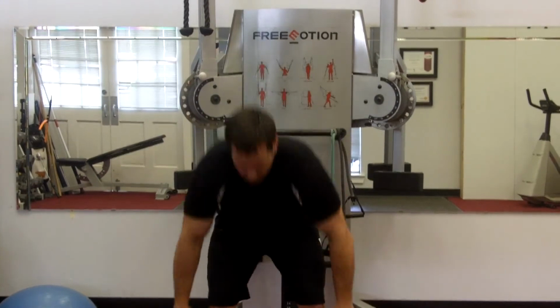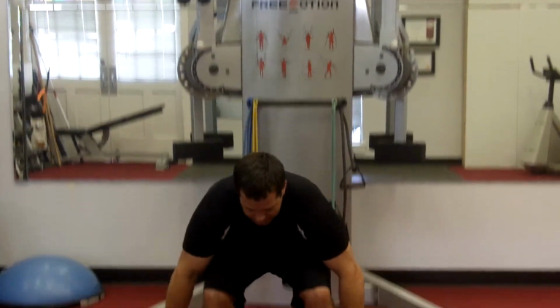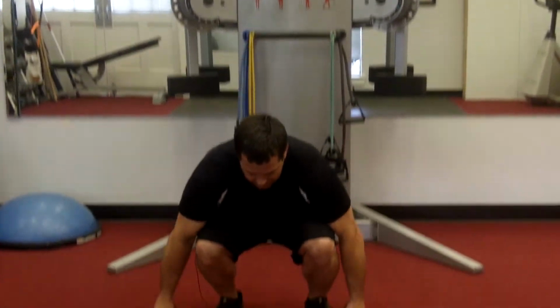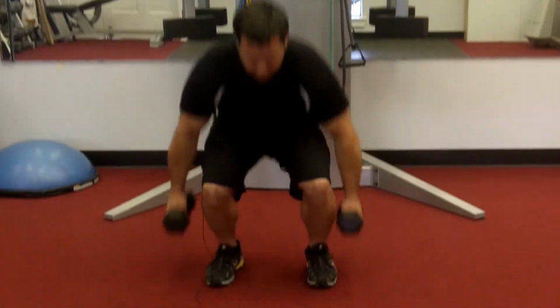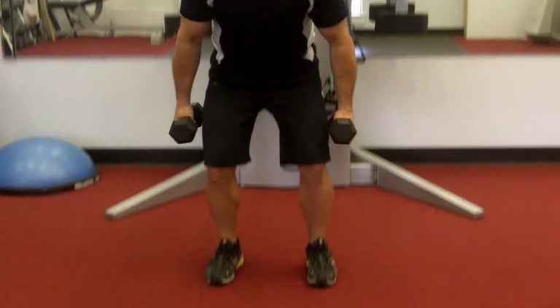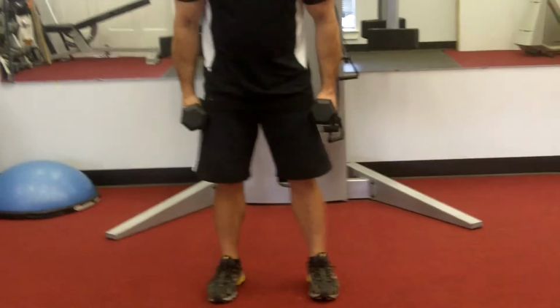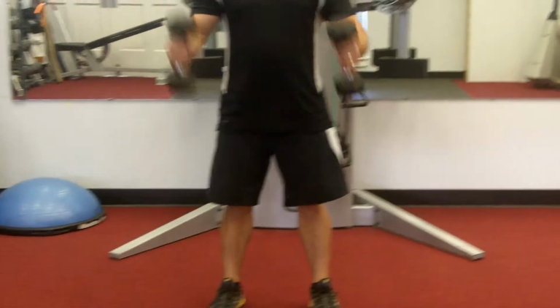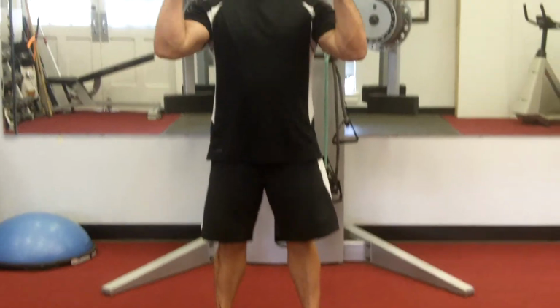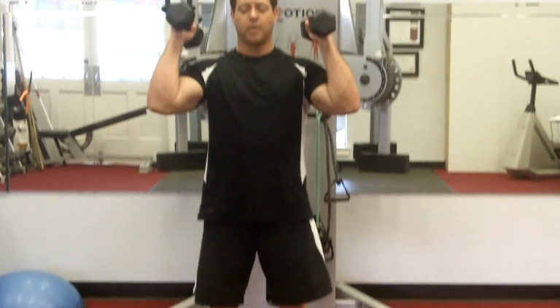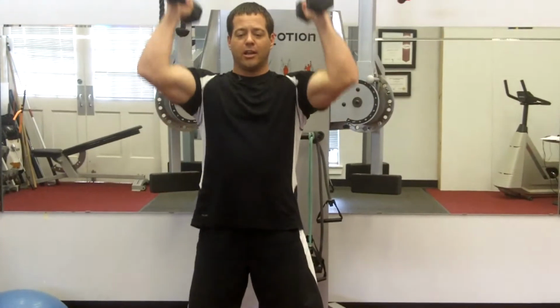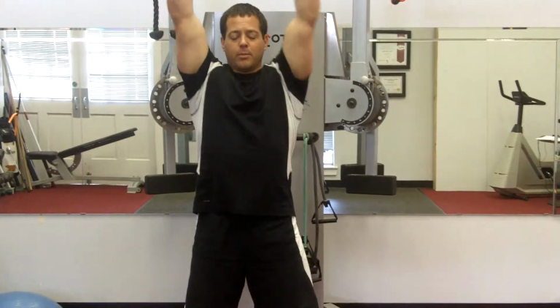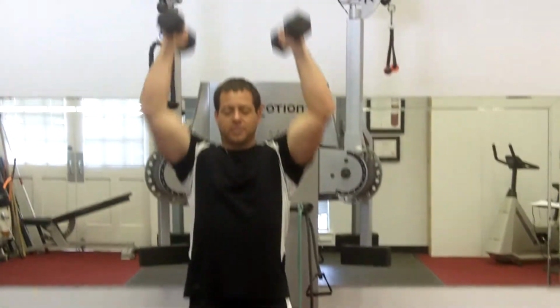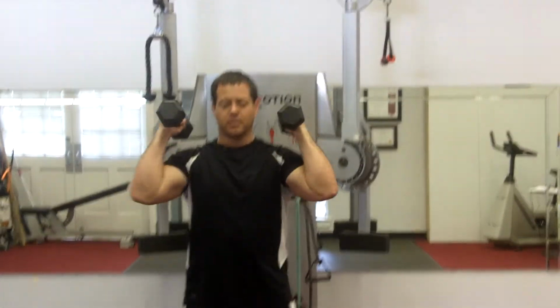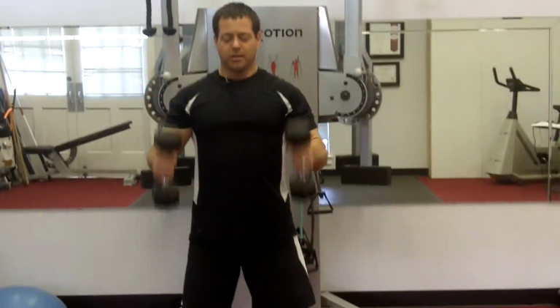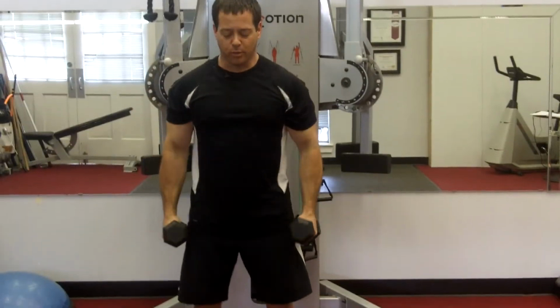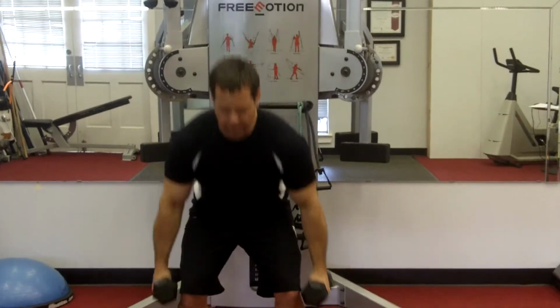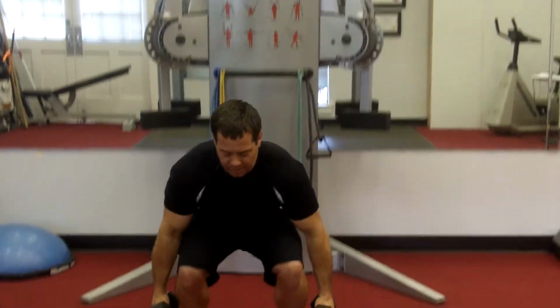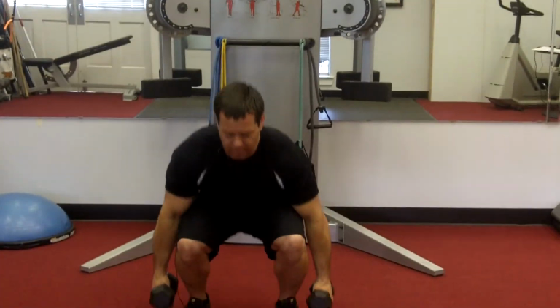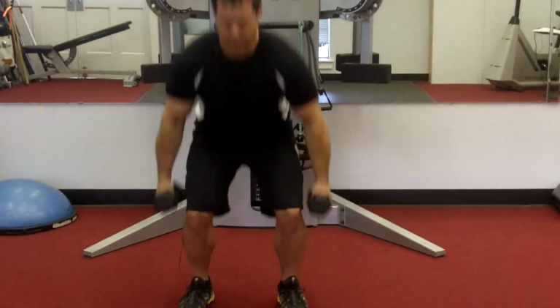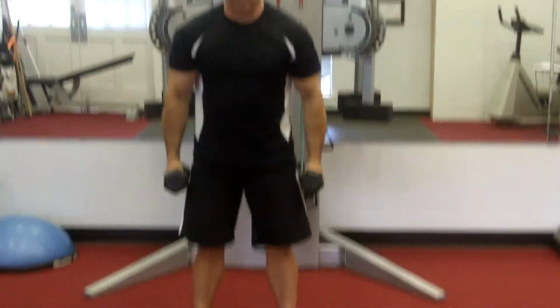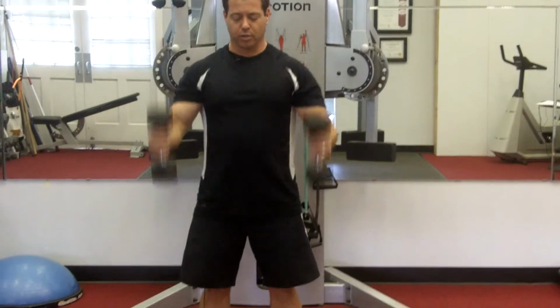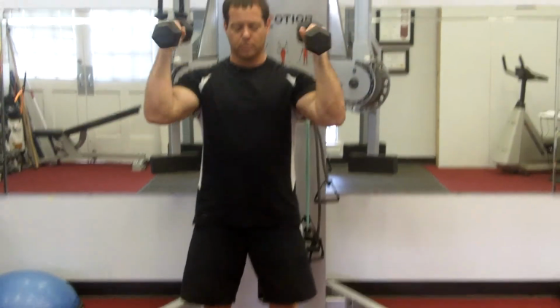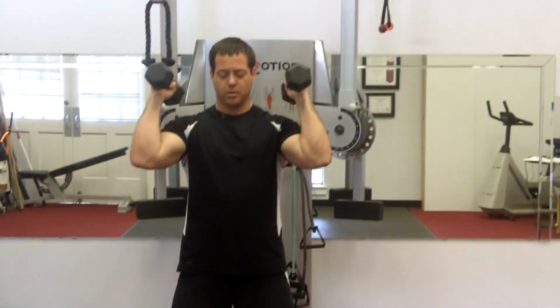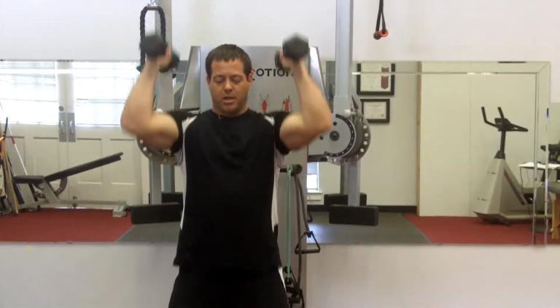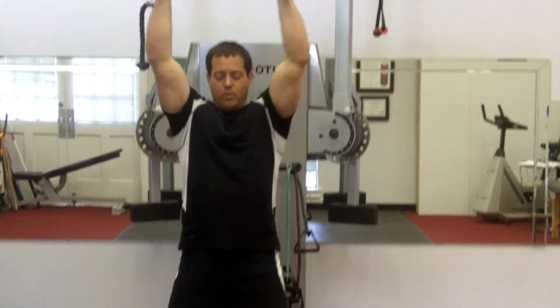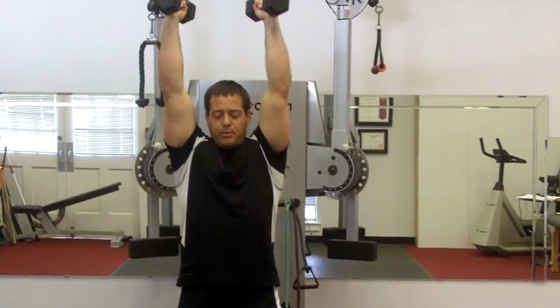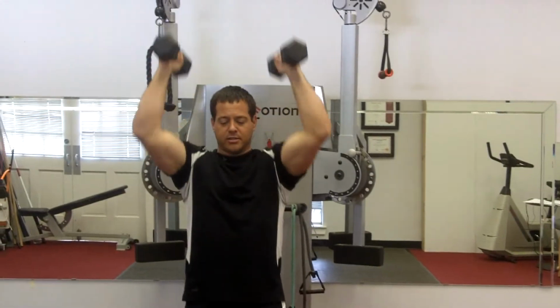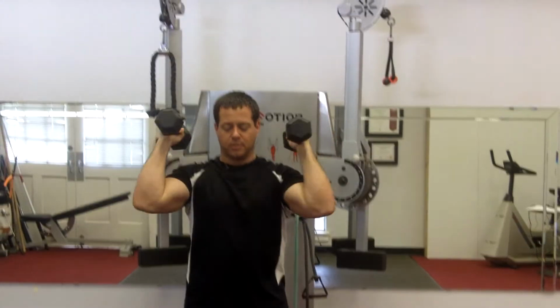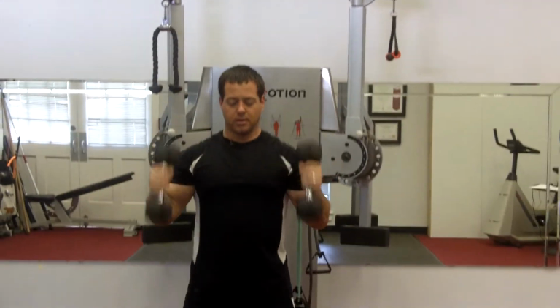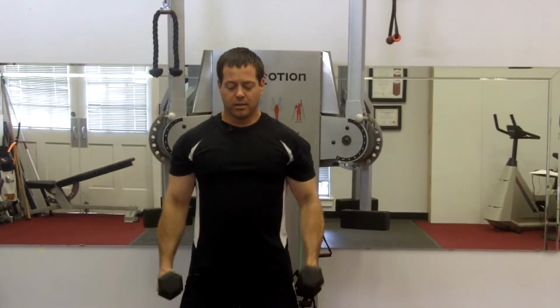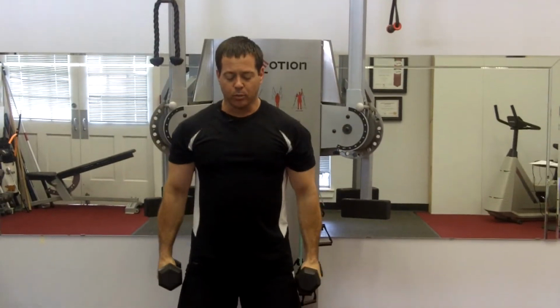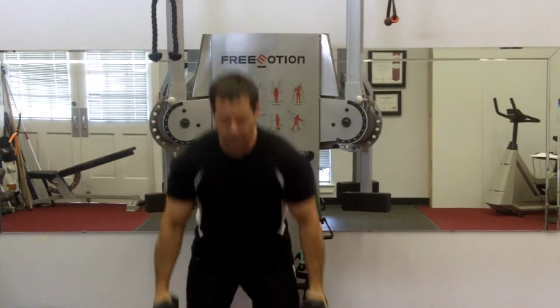We're going to do a deadlift, a curl, and an overhead press. So we're going to do a deadlift, a curl, an overhead press — and real time.